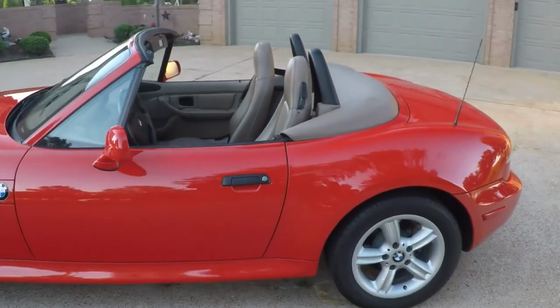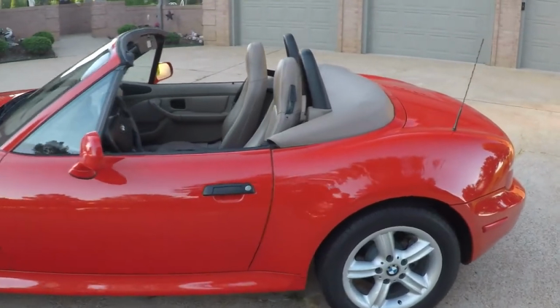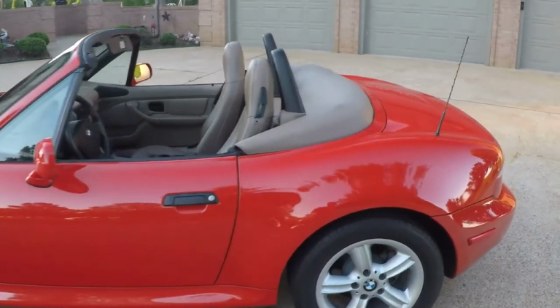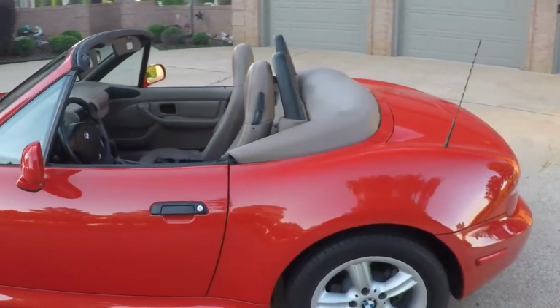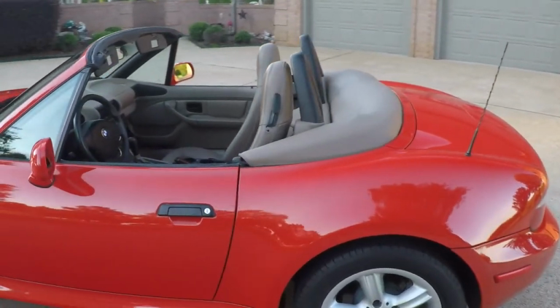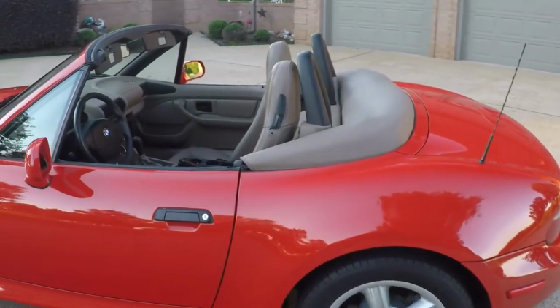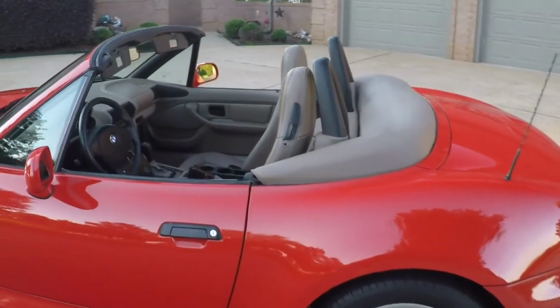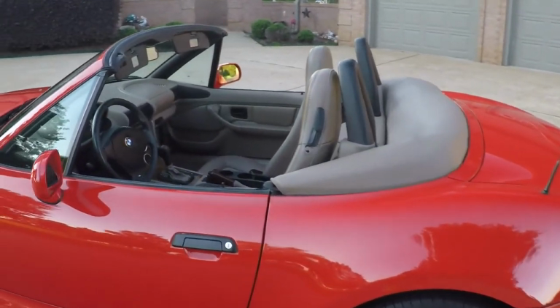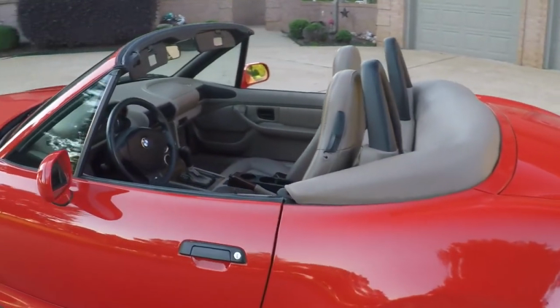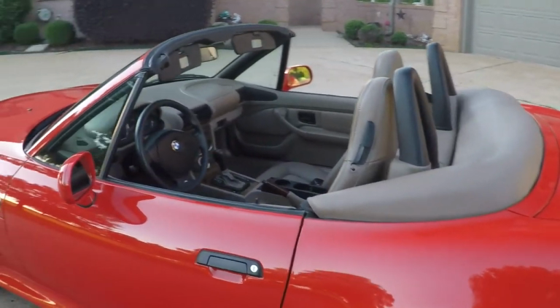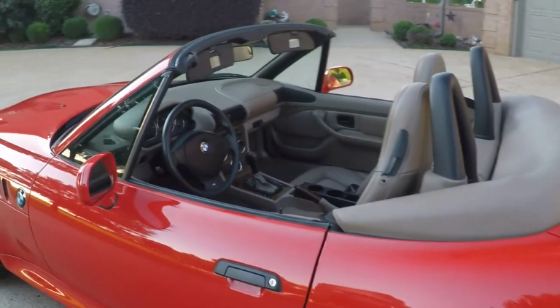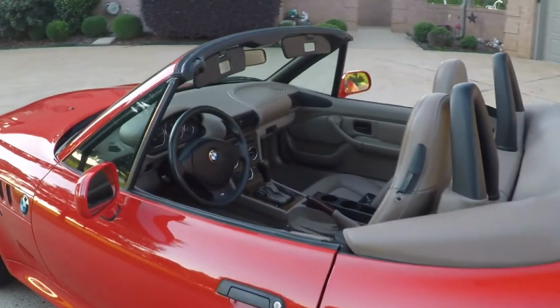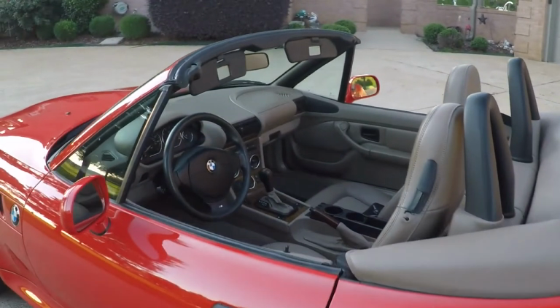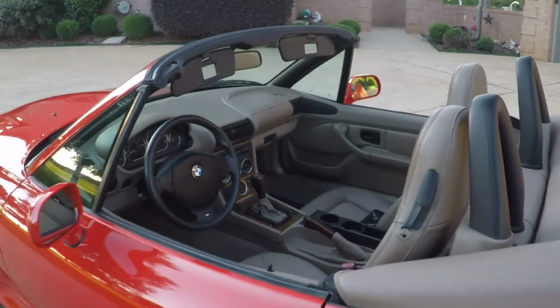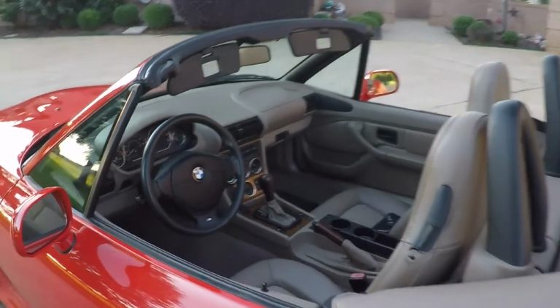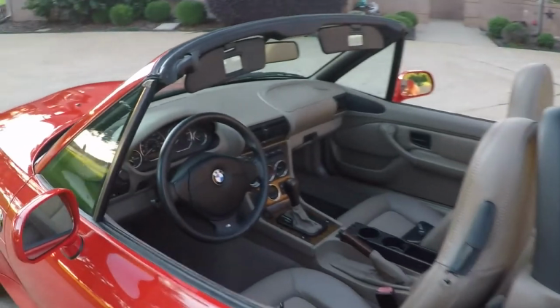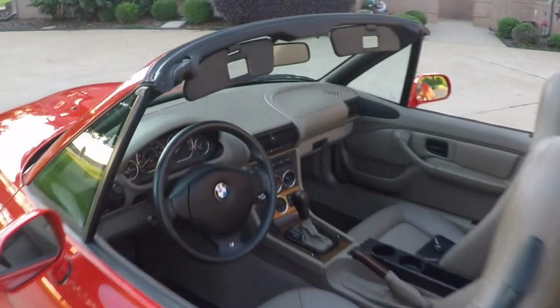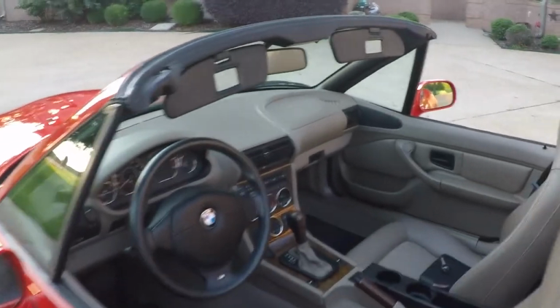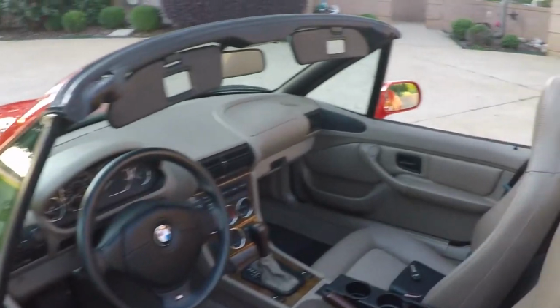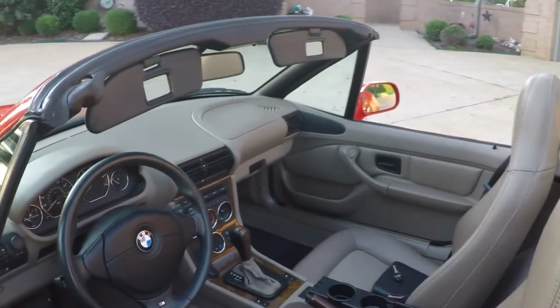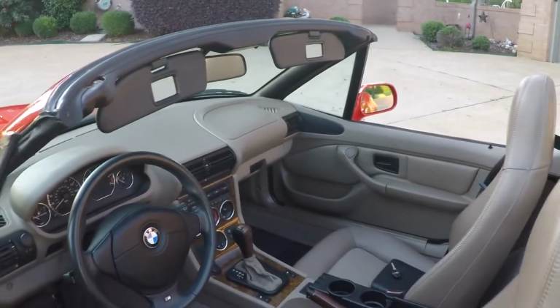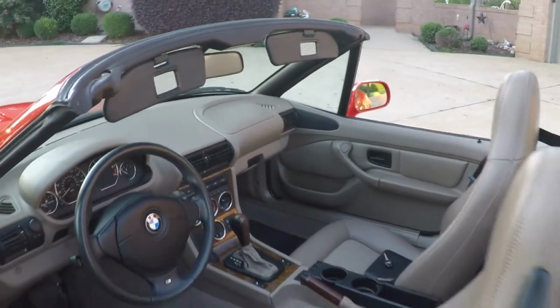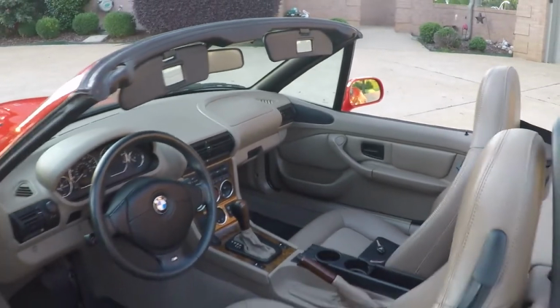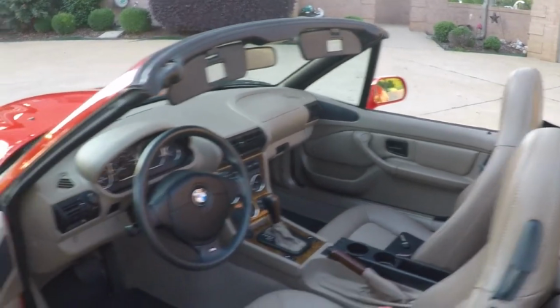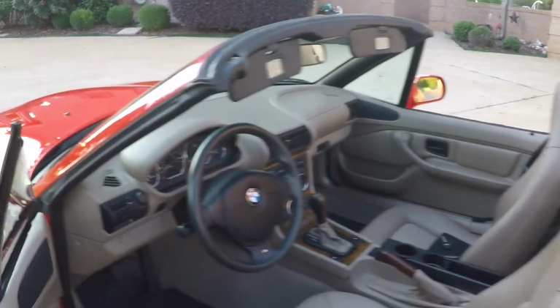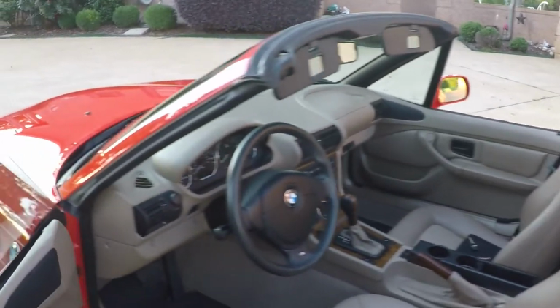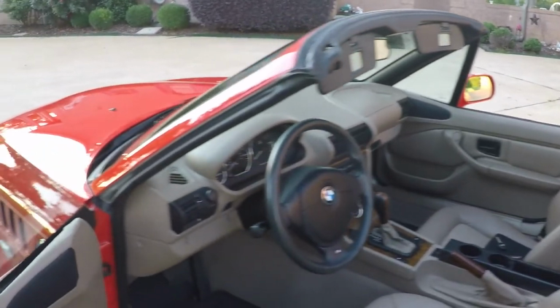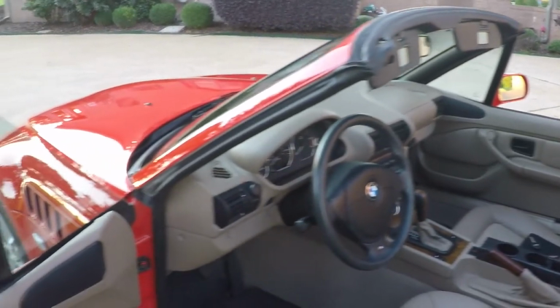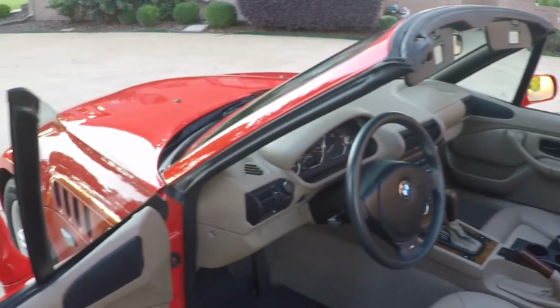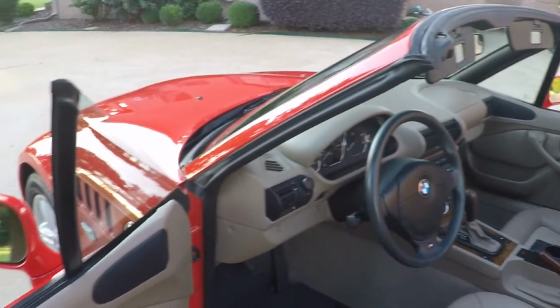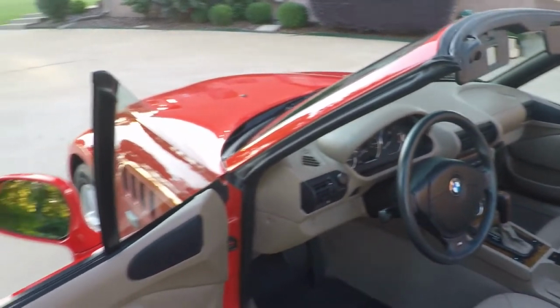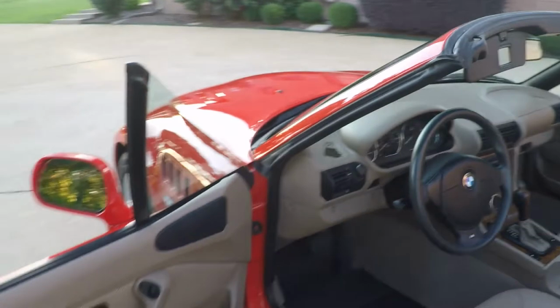It does have a clean Carfax — non-smoker, southern car, no rust. In pristine condition.